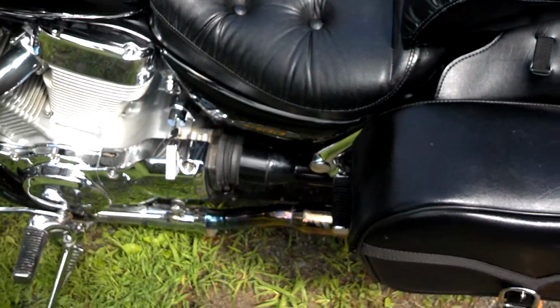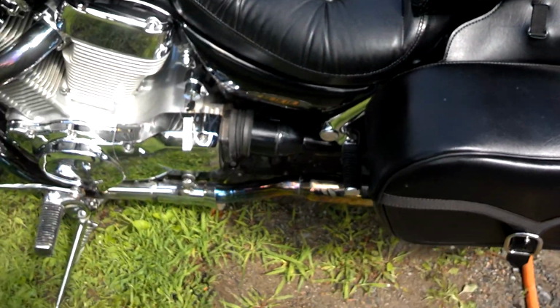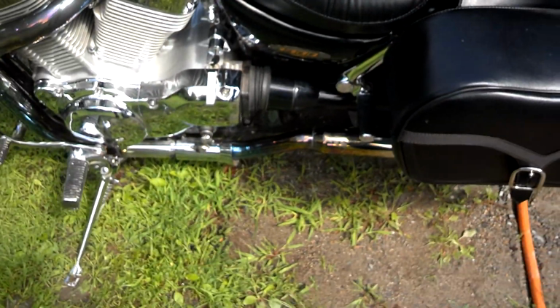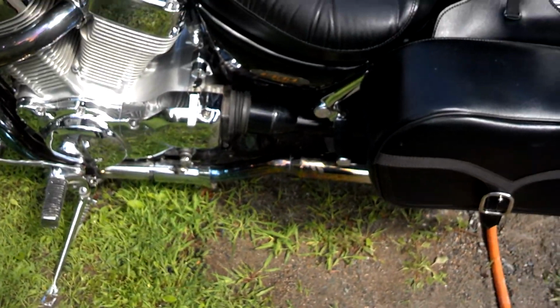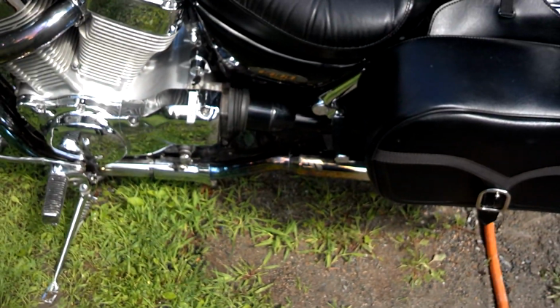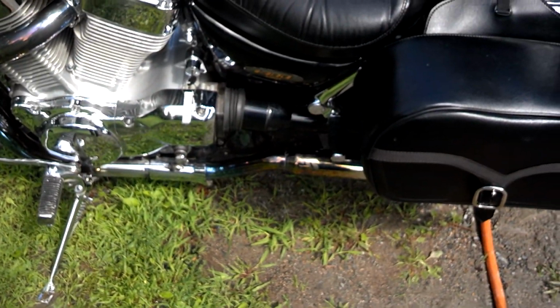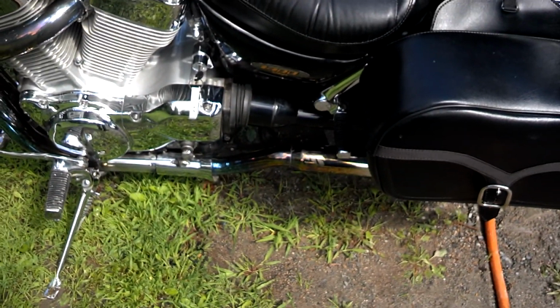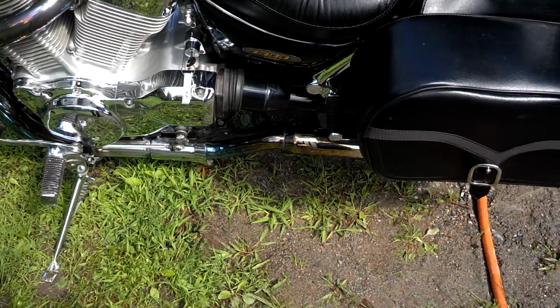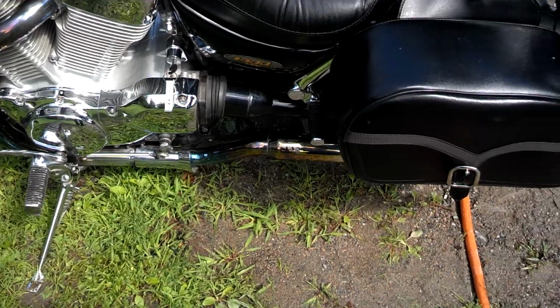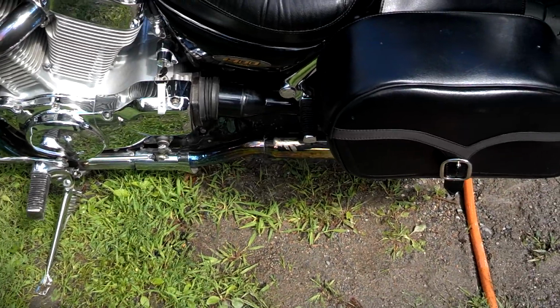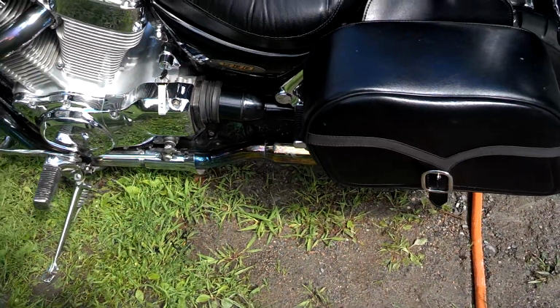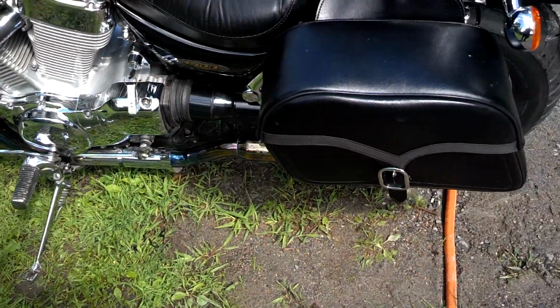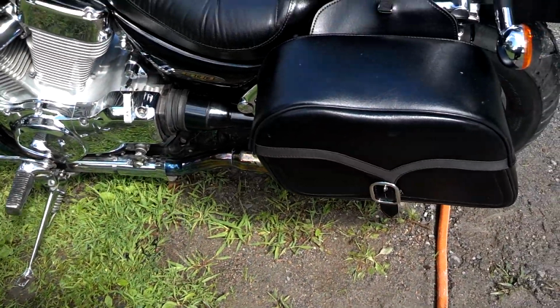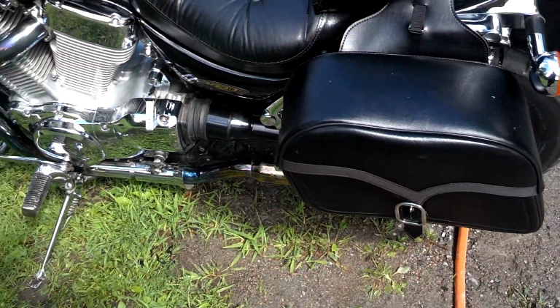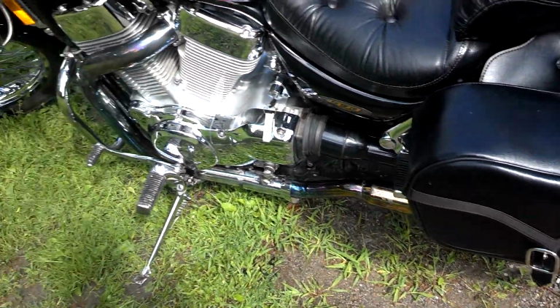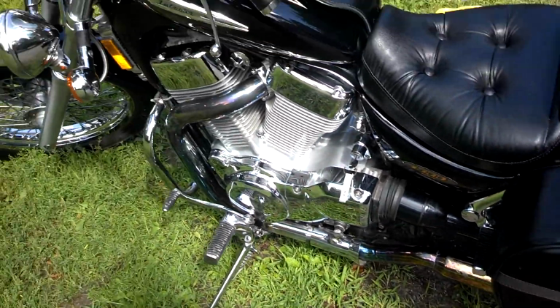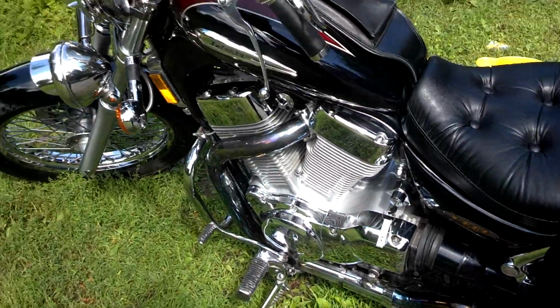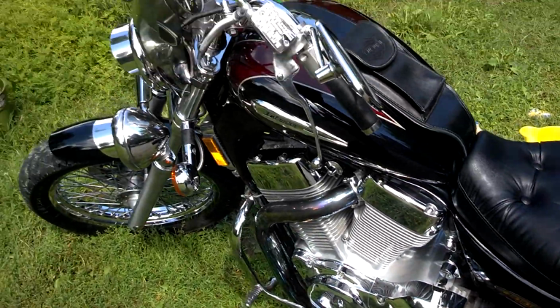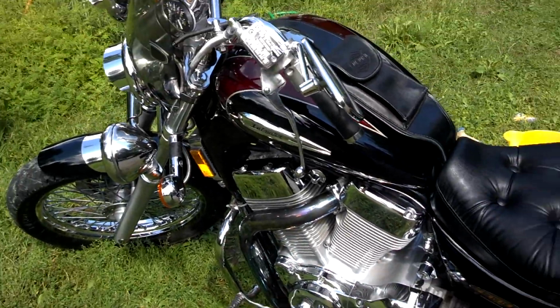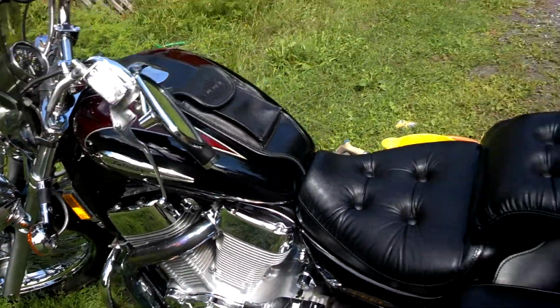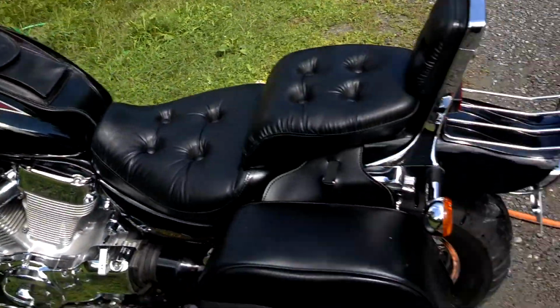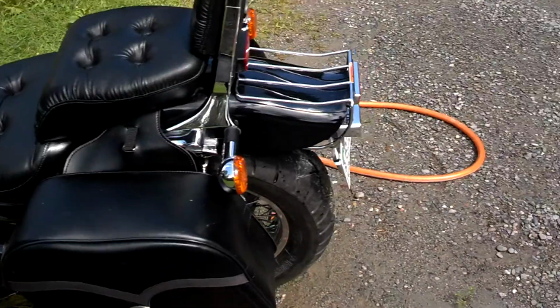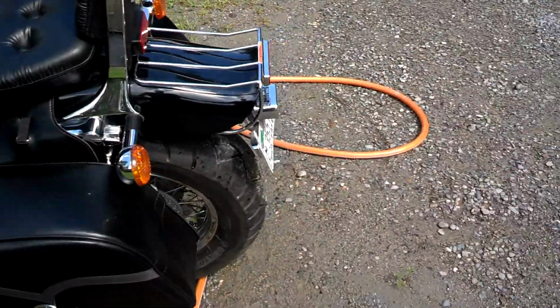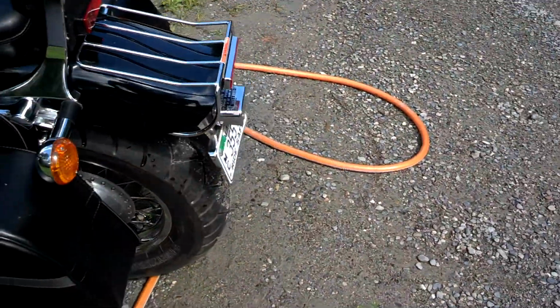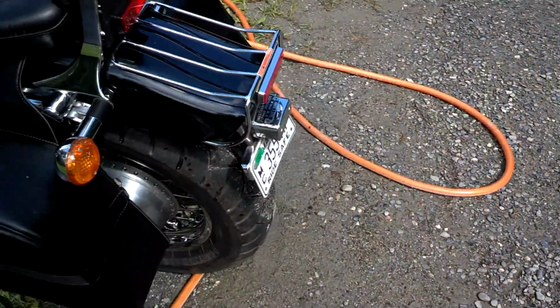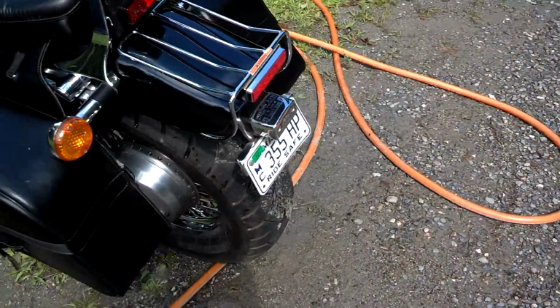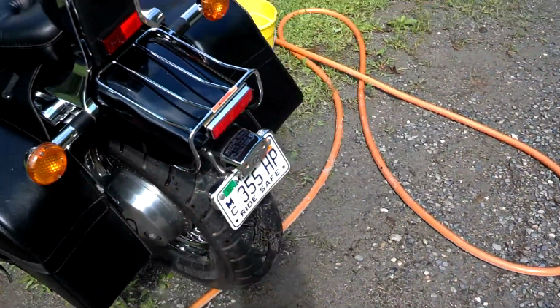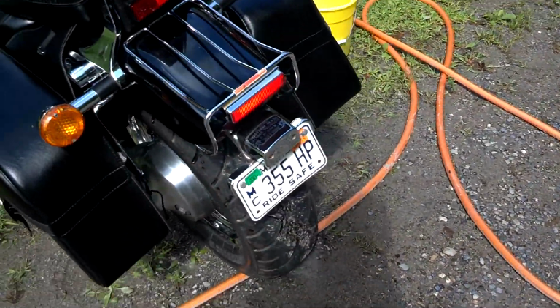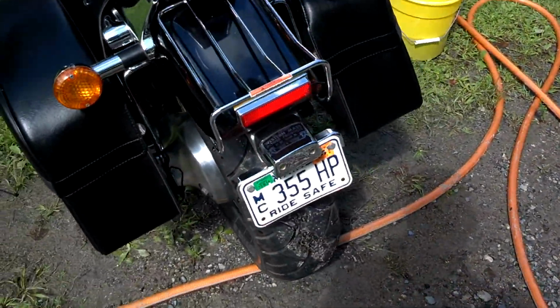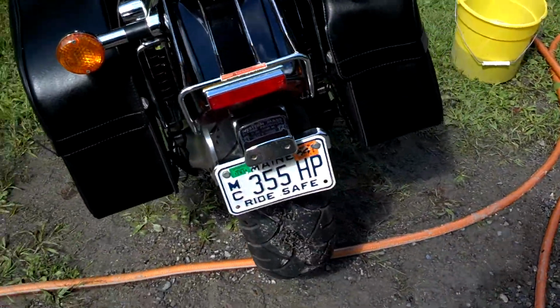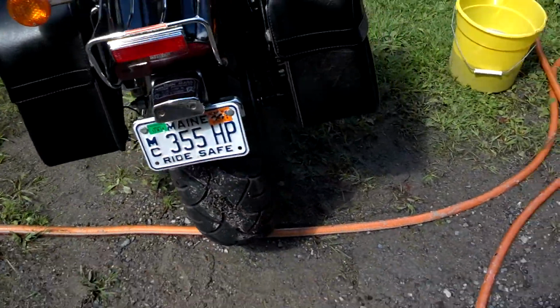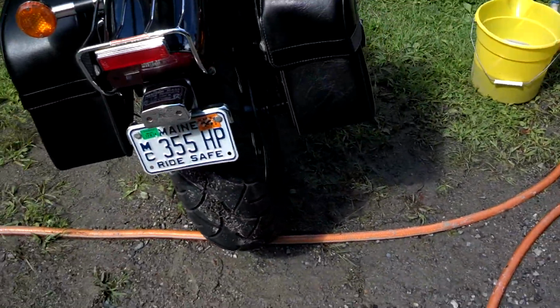The guy had it running pretty lean before I got it. He said he had it jetted at a bike shop. We'll find out — hopefully I'll be able to tear into the carbs this weekend.